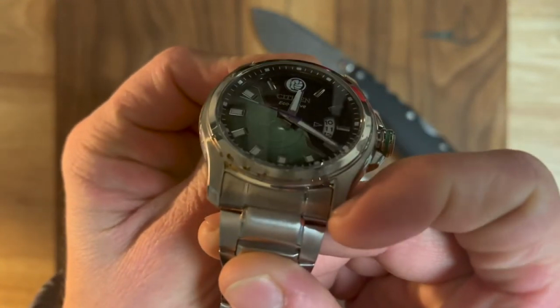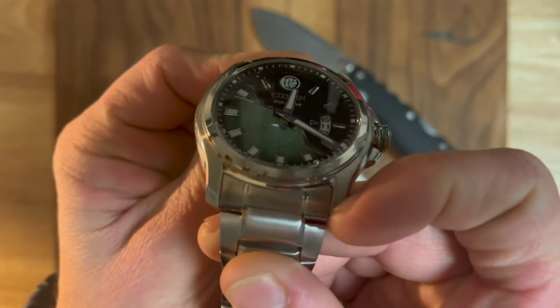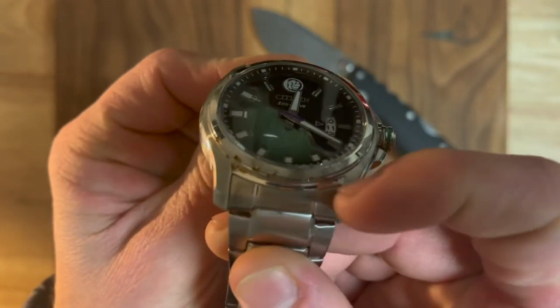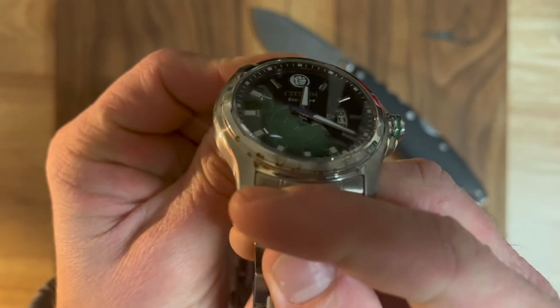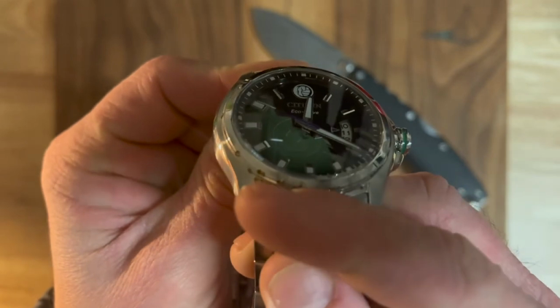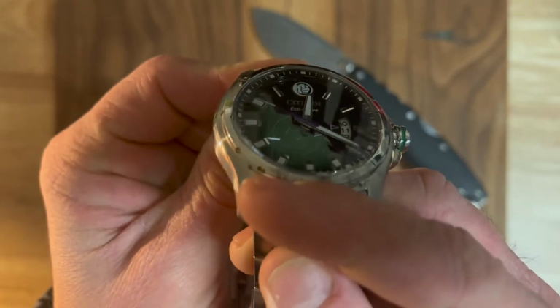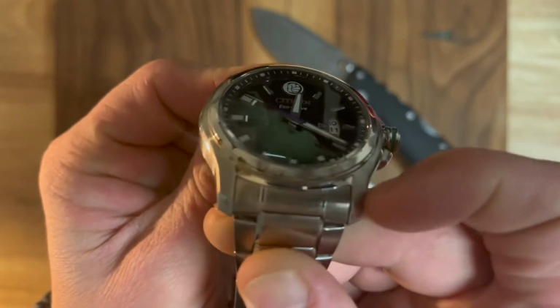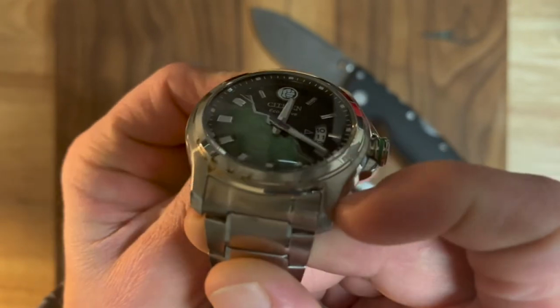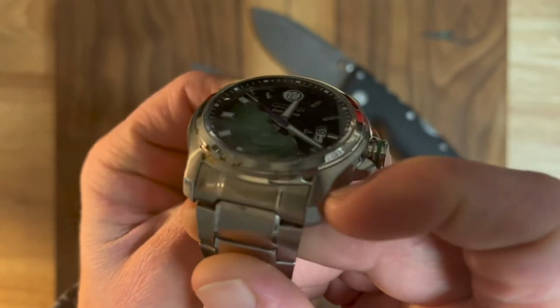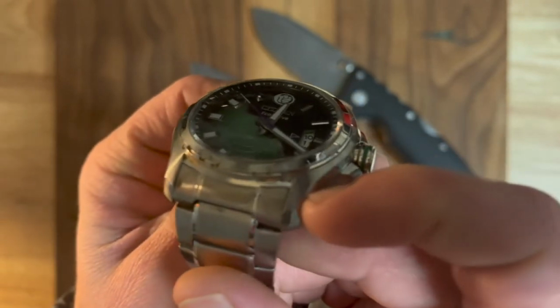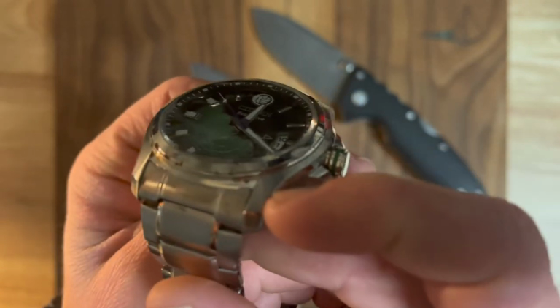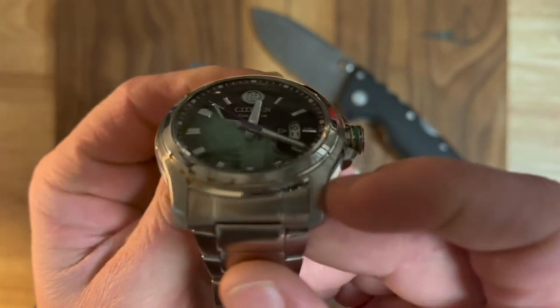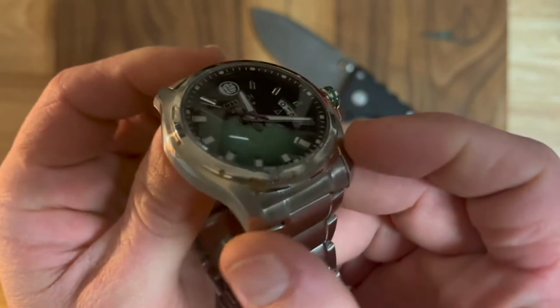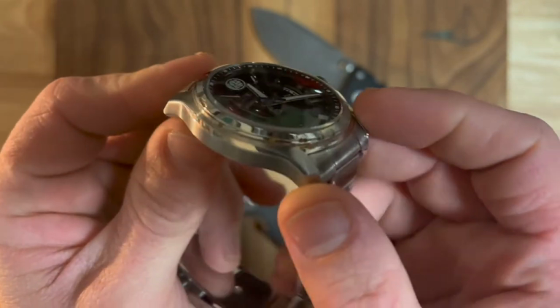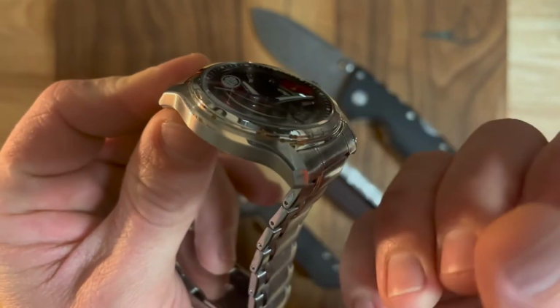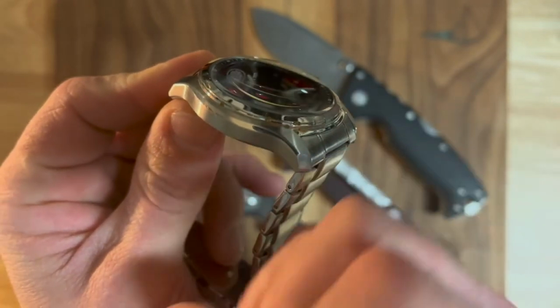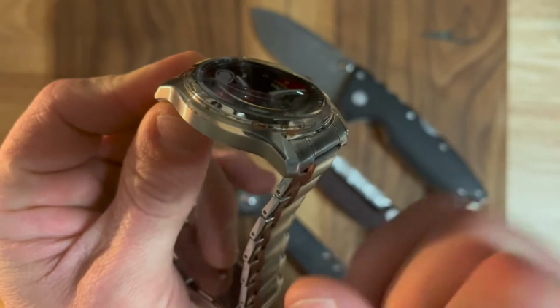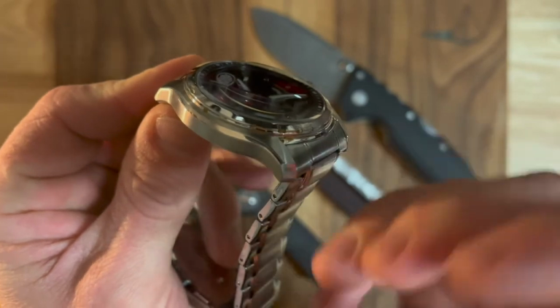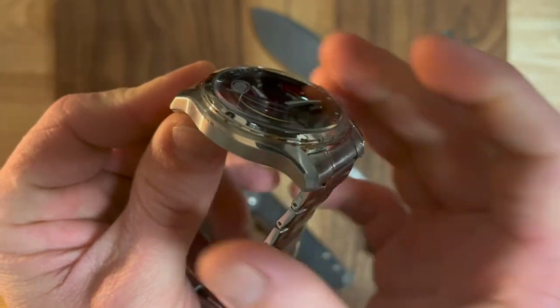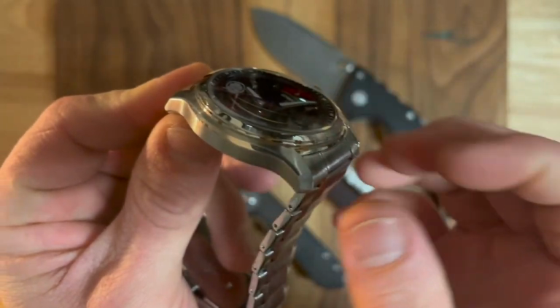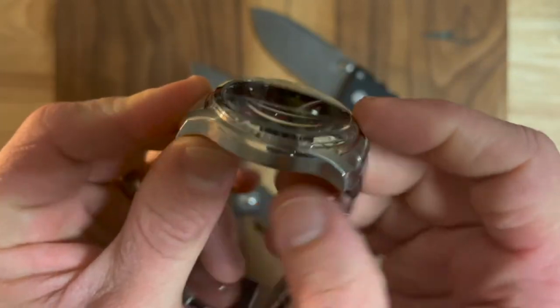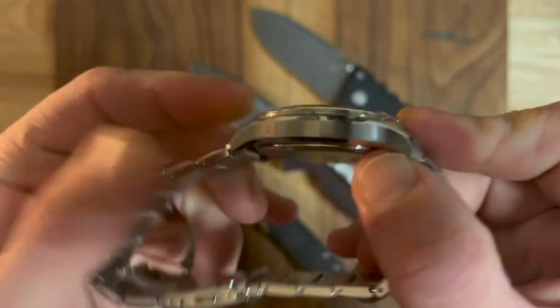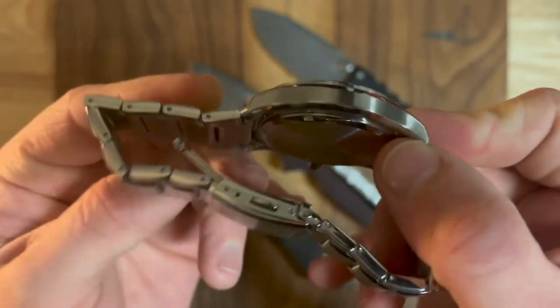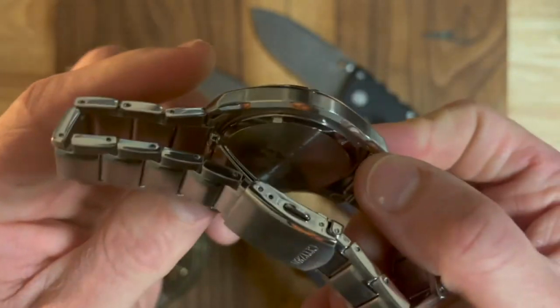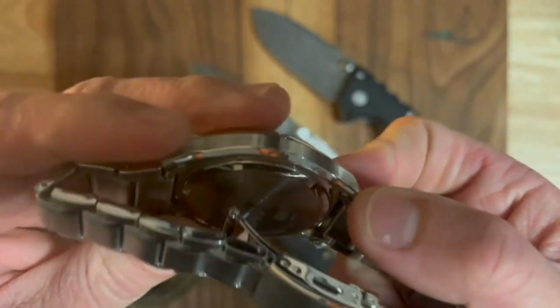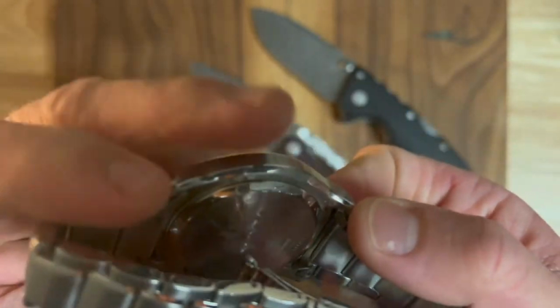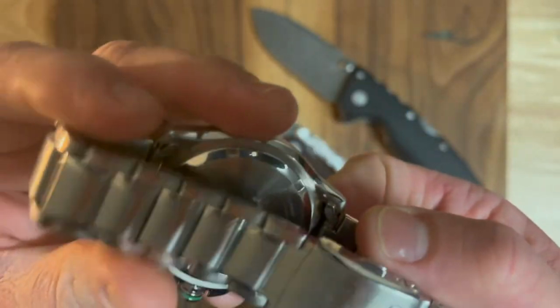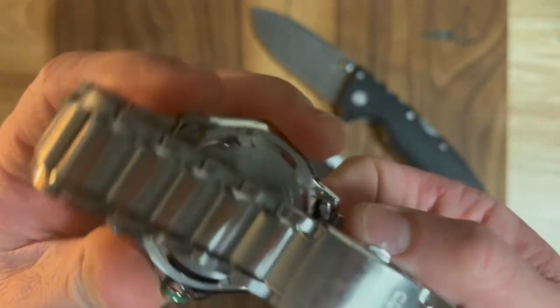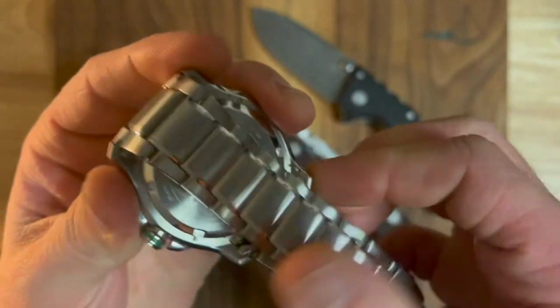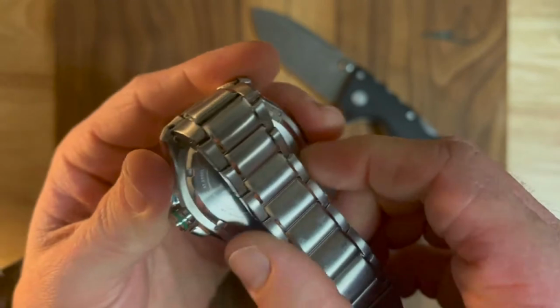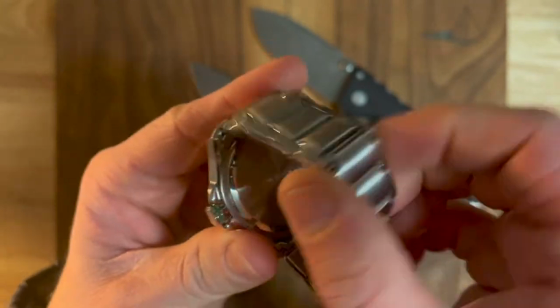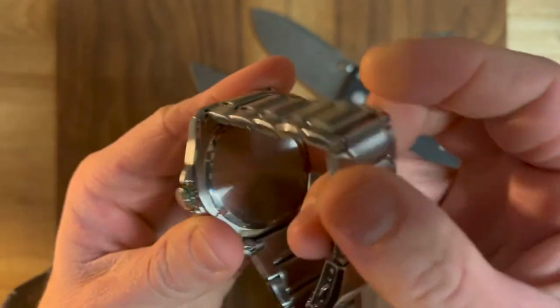What it ended up doing instead was pitting. You can see around the bezel there's just pitting away, as if the acid was eating at it instead of etching it.